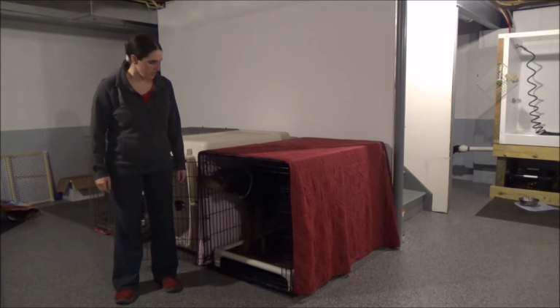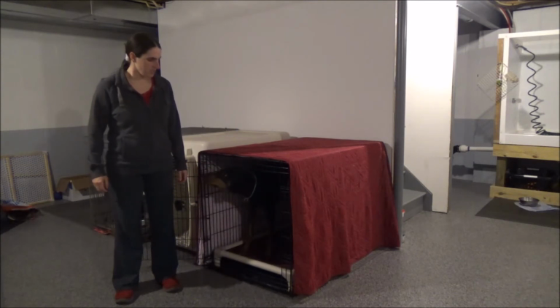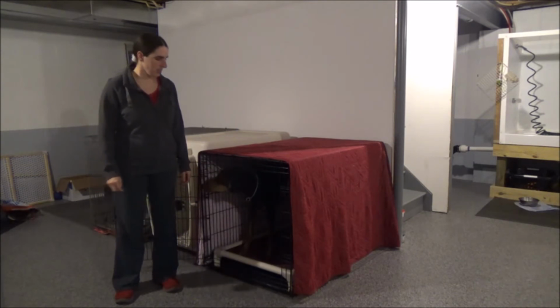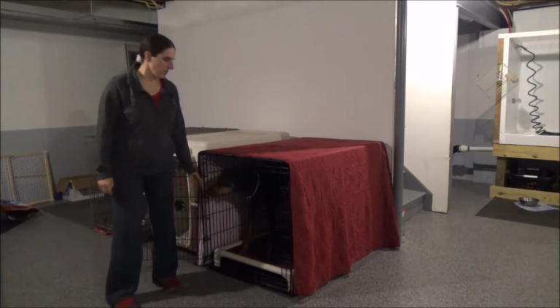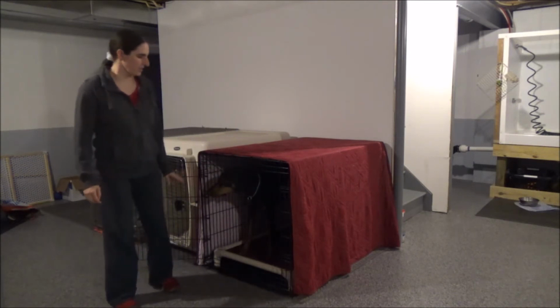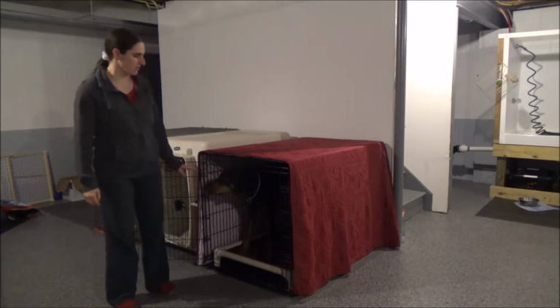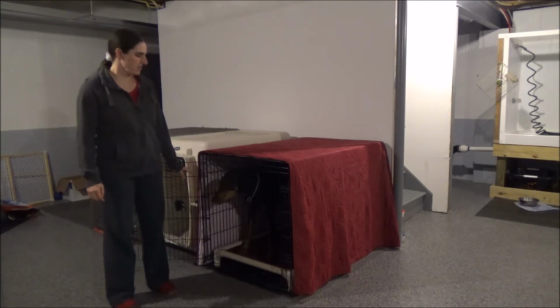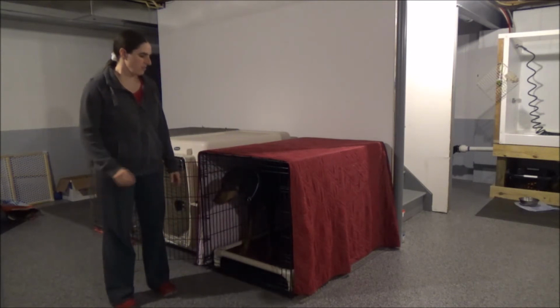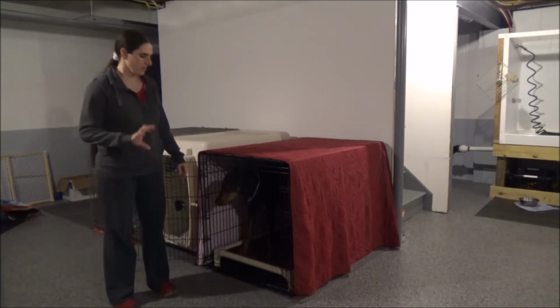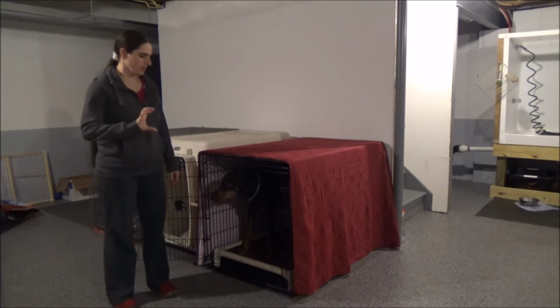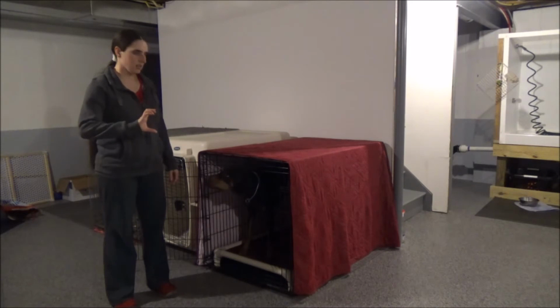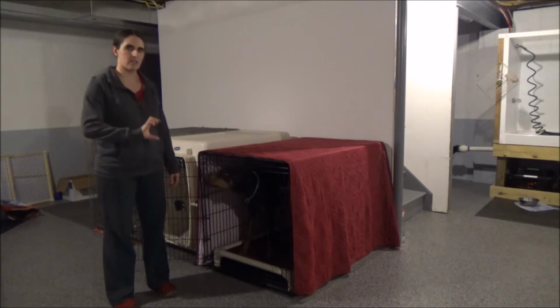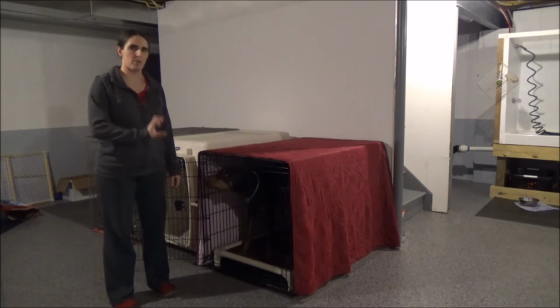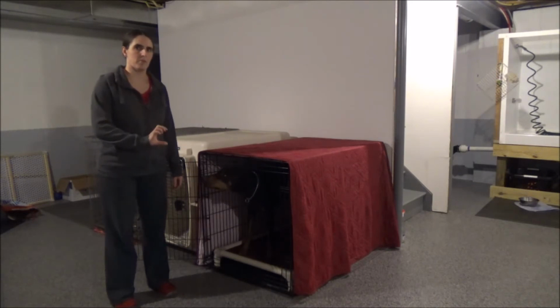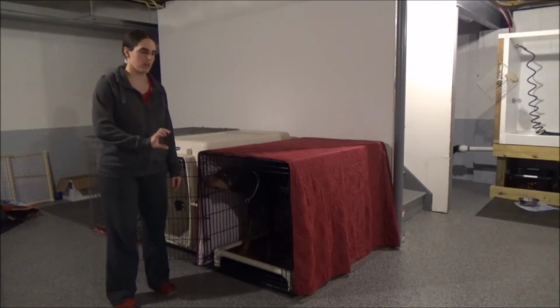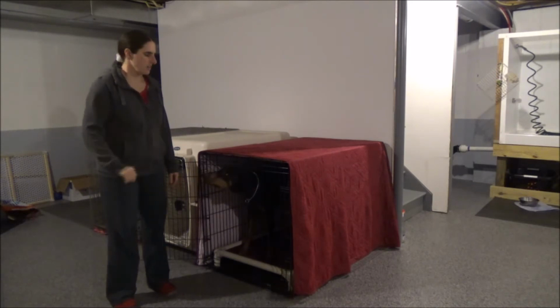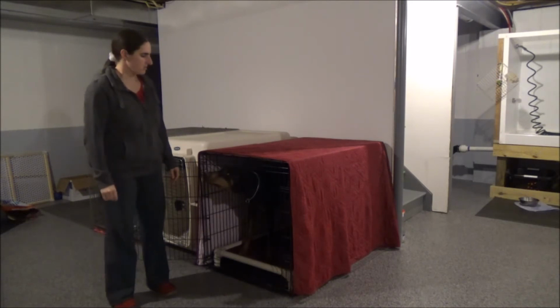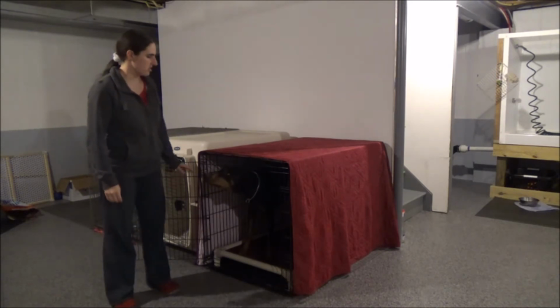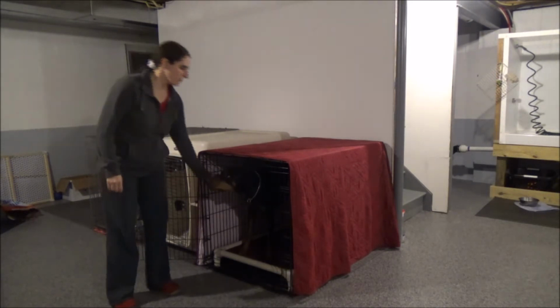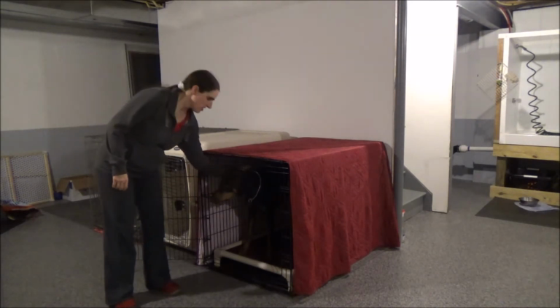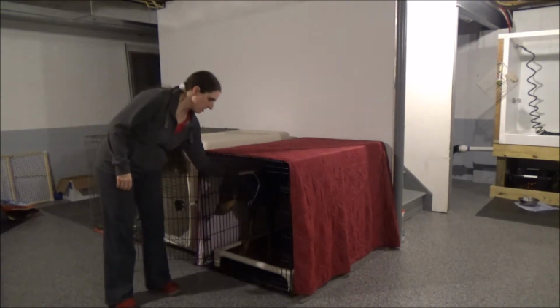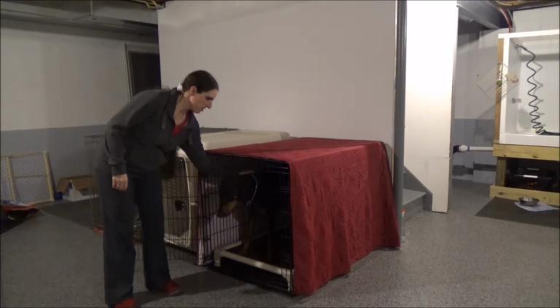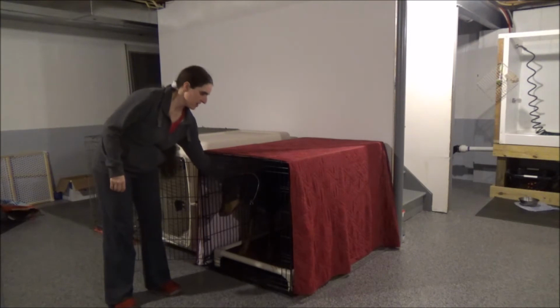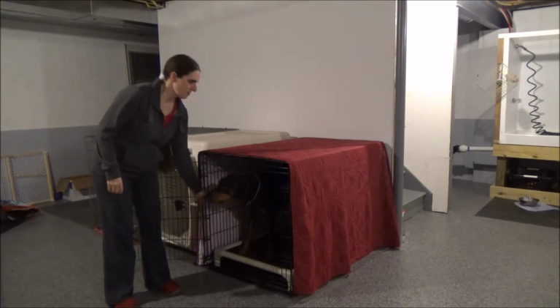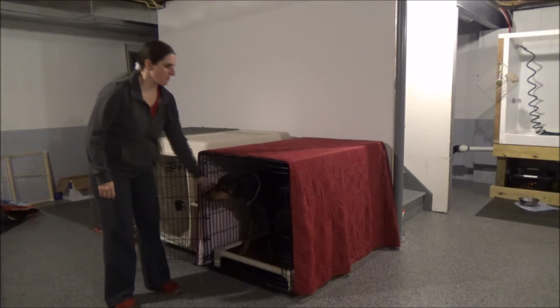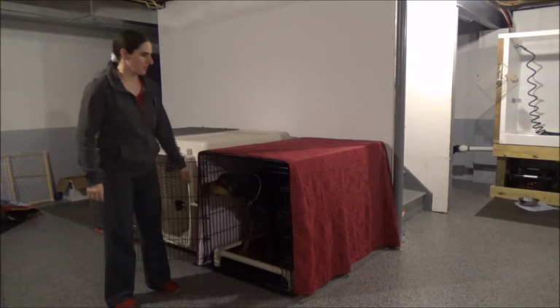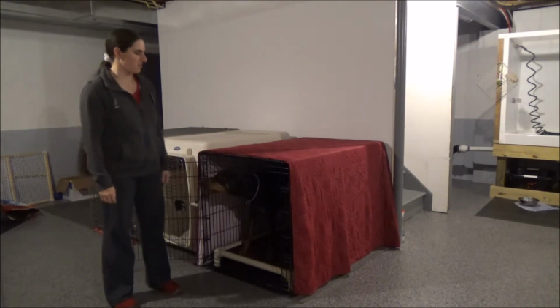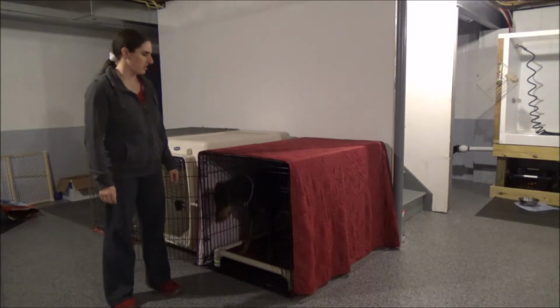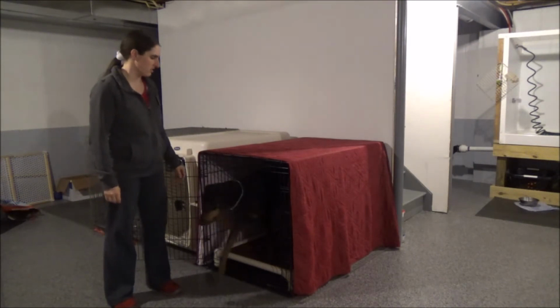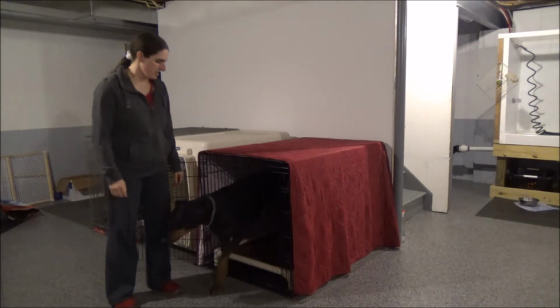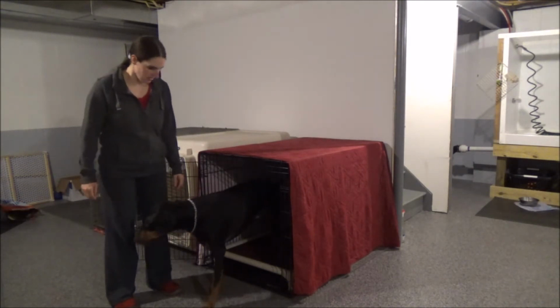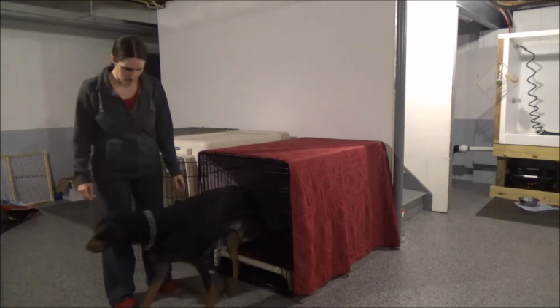It still gives the dog plenty of room even with the legs on the bottom of the crate. The dog's shoulders have plenty of room with the top of the crate.